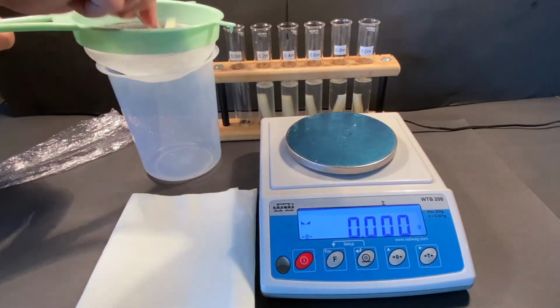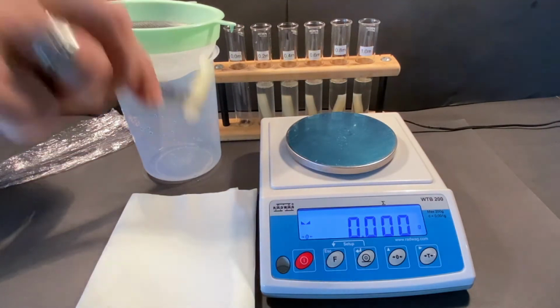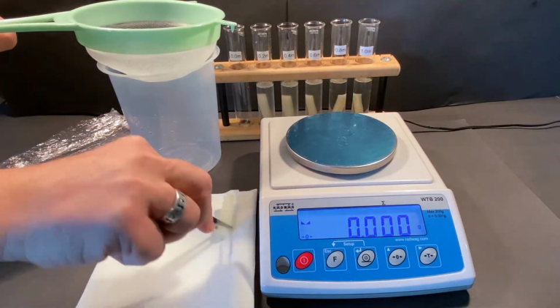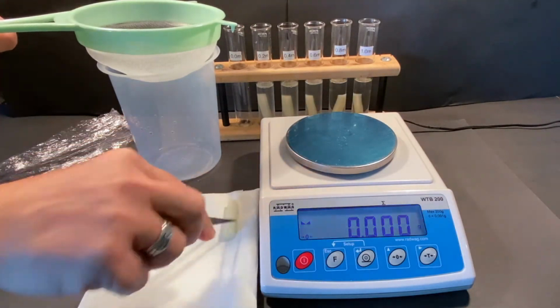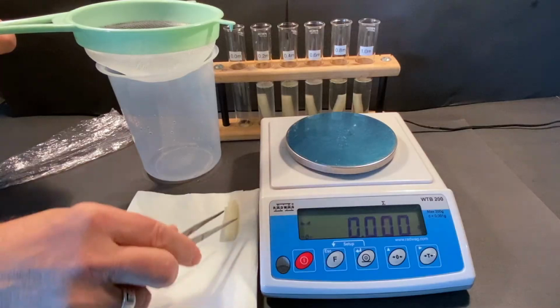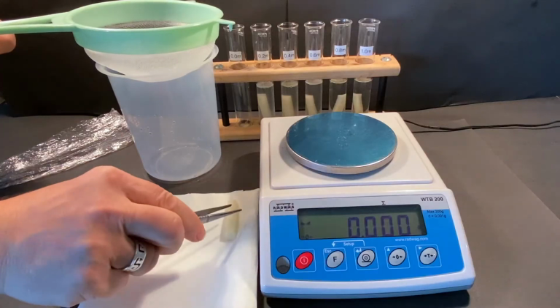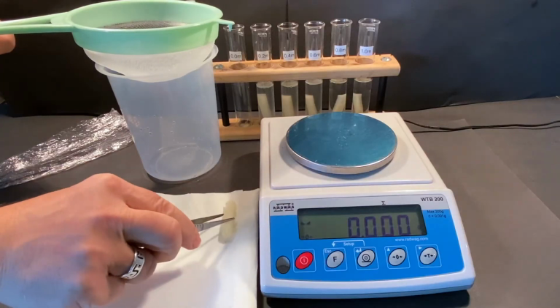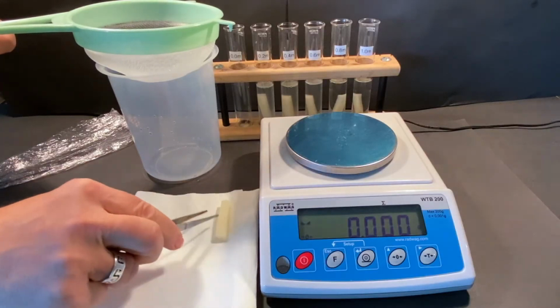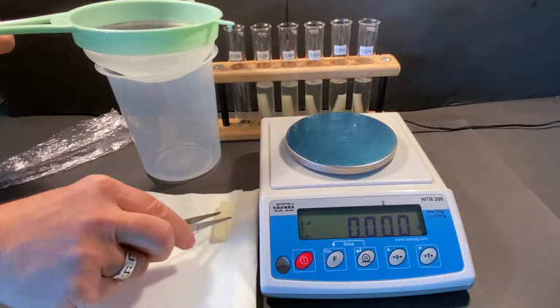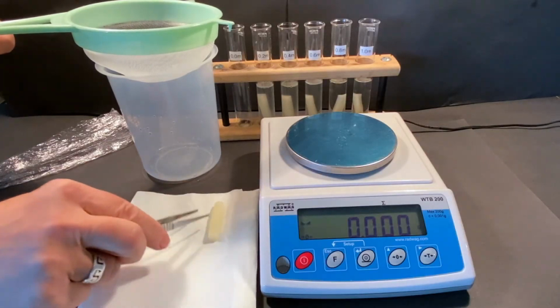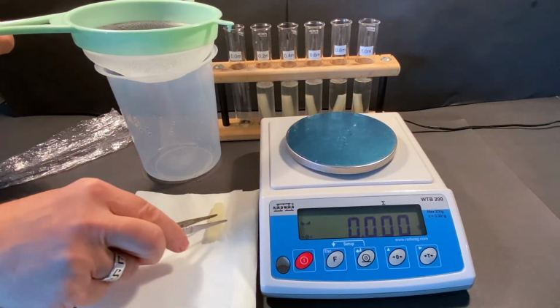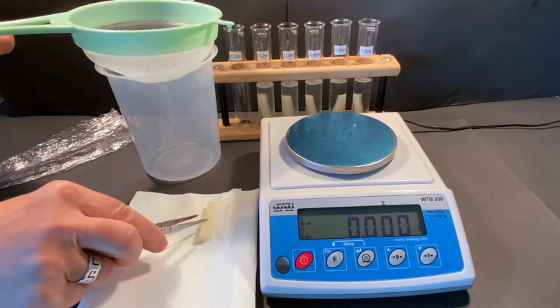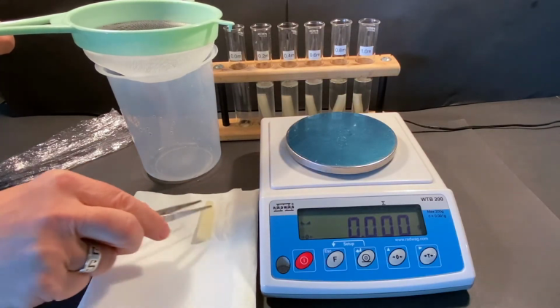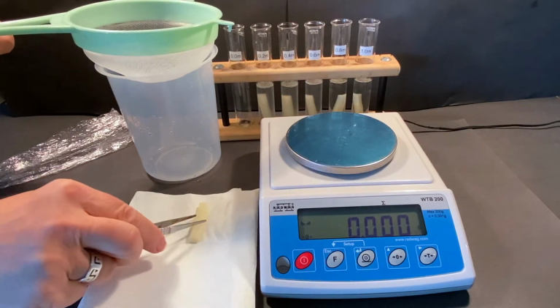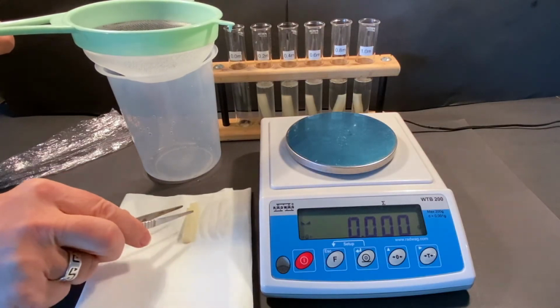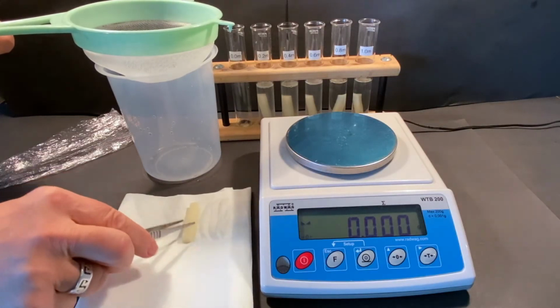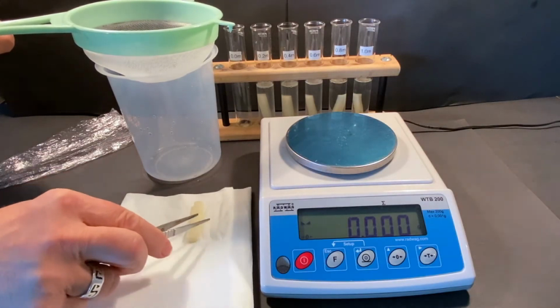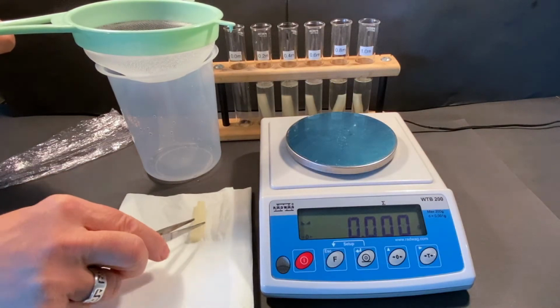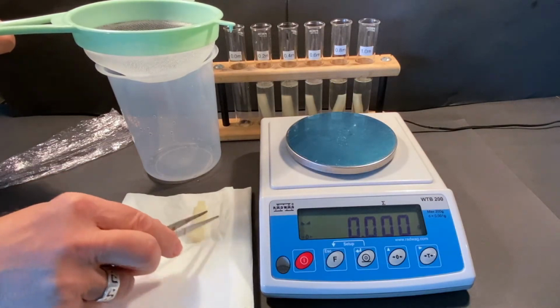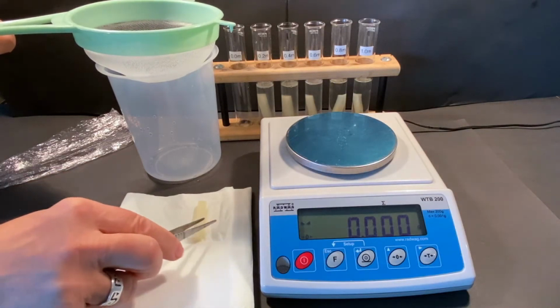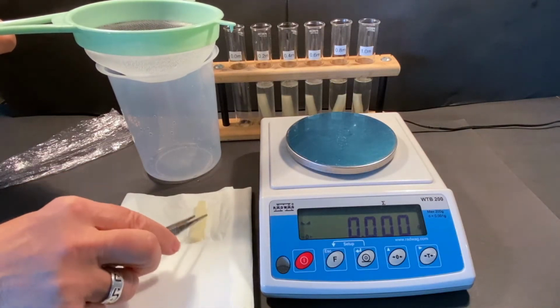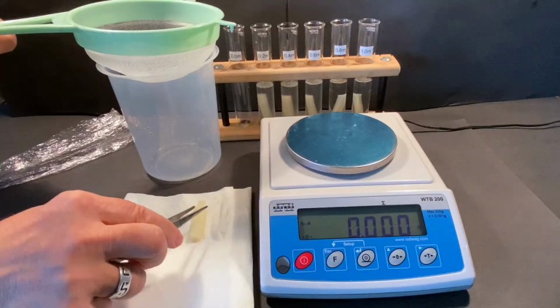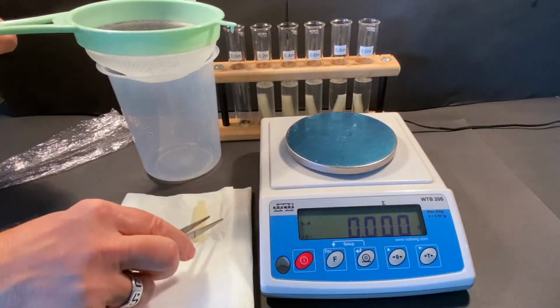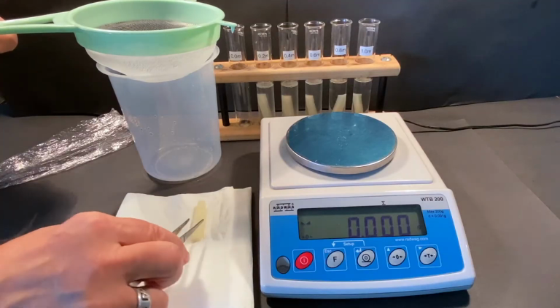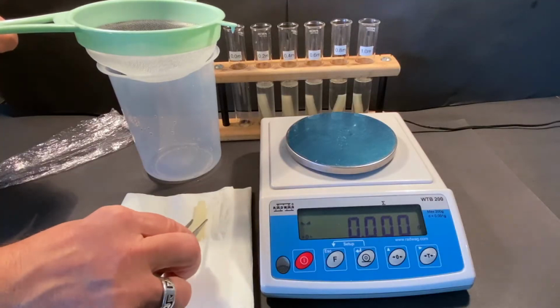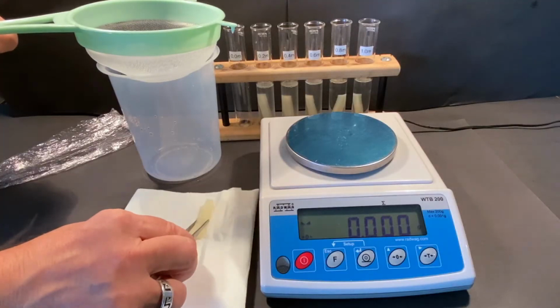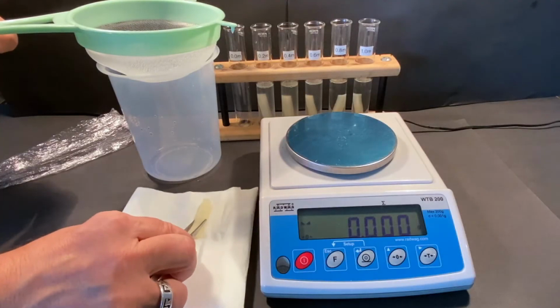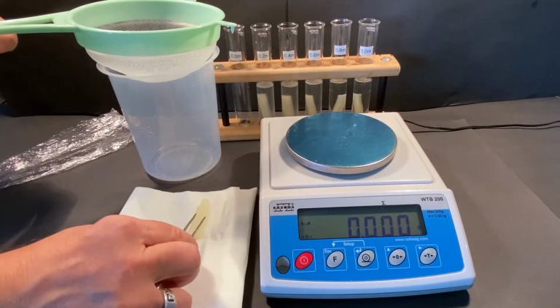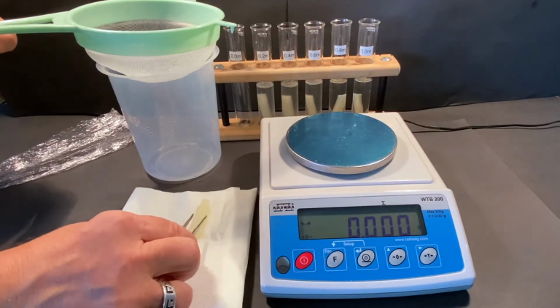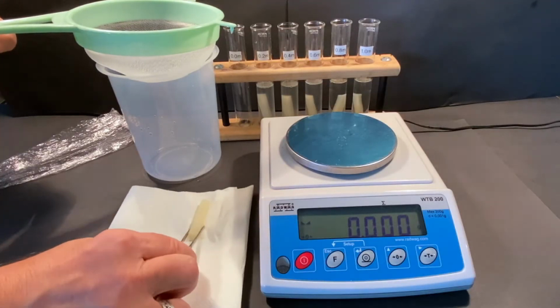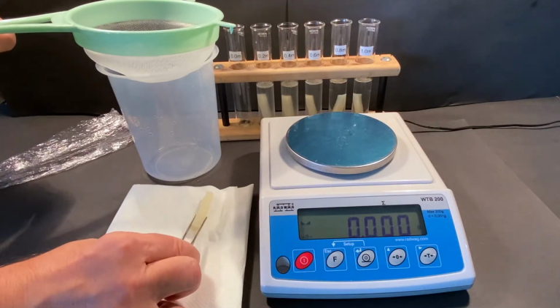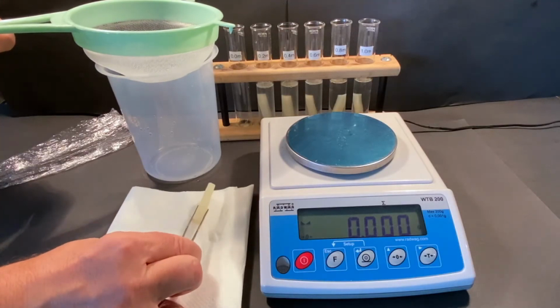Draining the sucrose solution from the samples is done using a sieve. This can be done into a beaker provided or into one of the laboratory sinks.